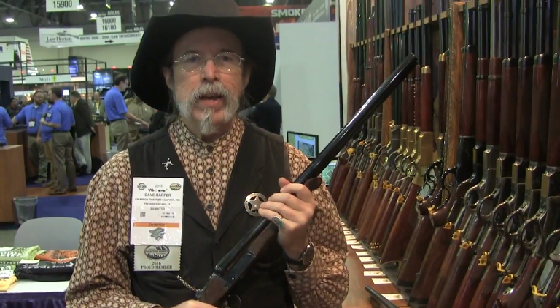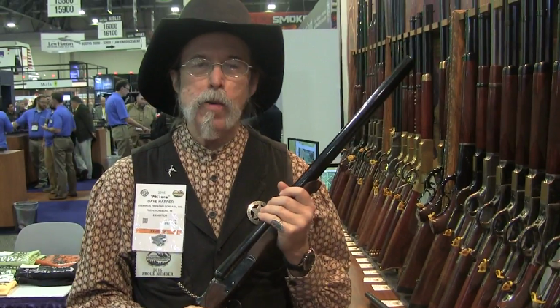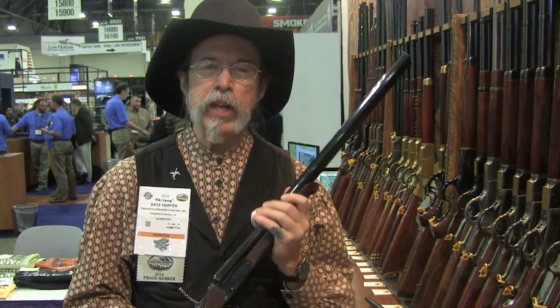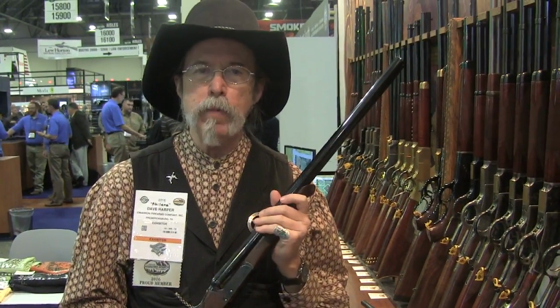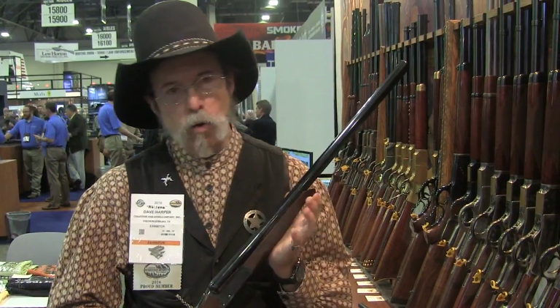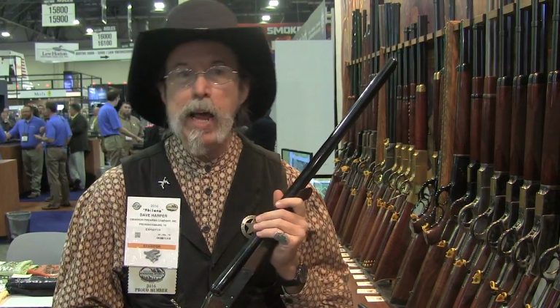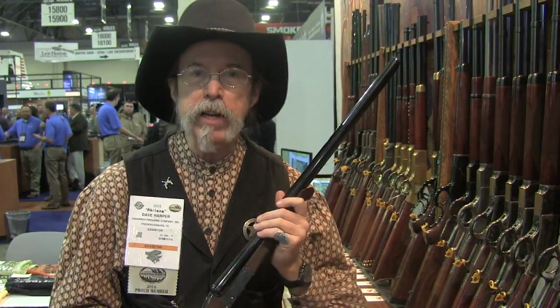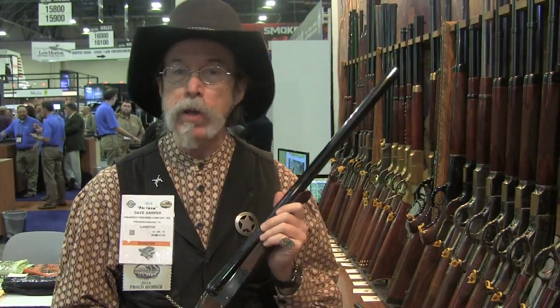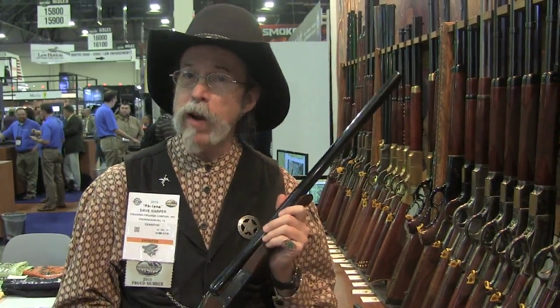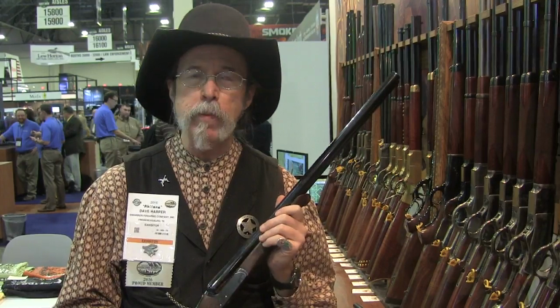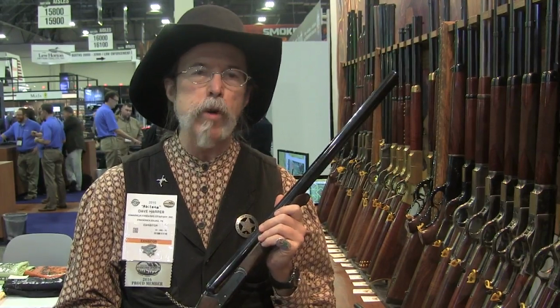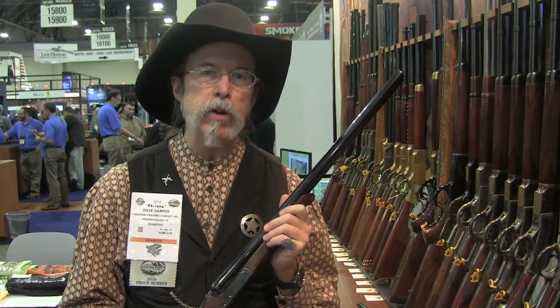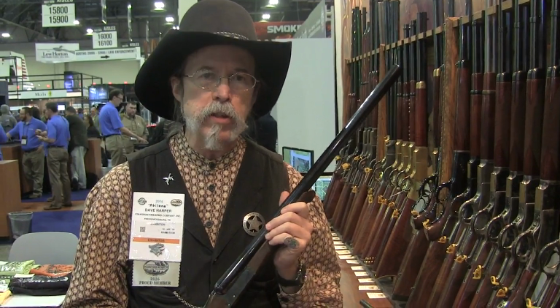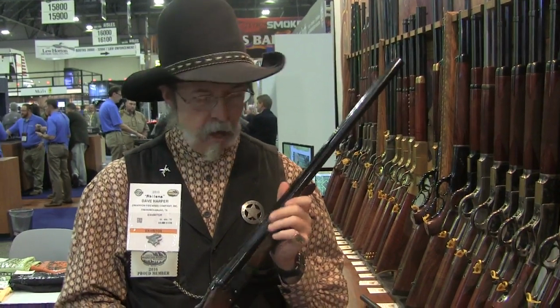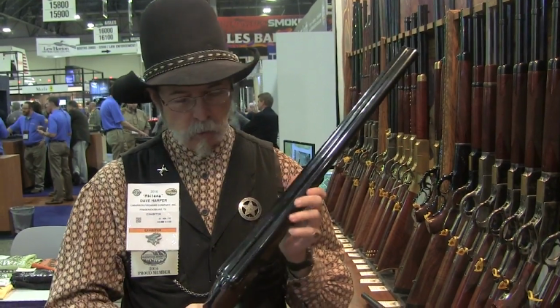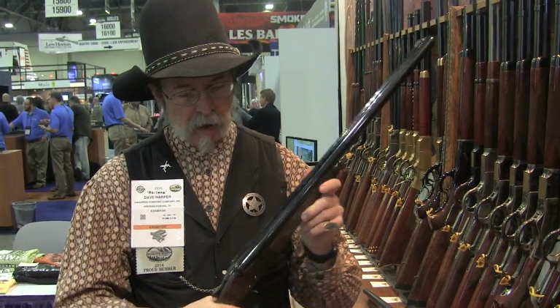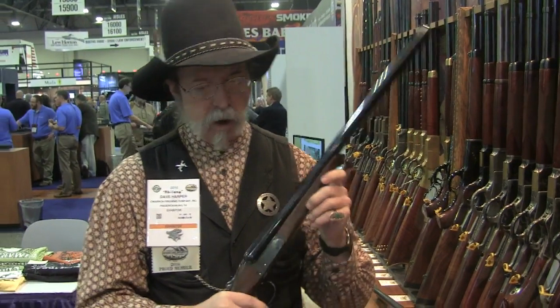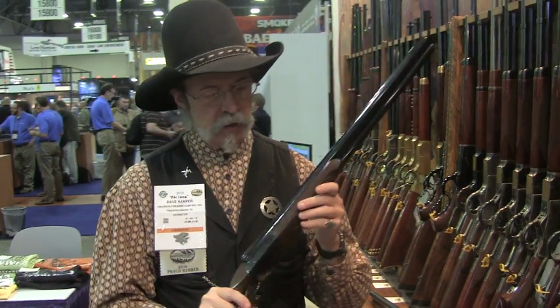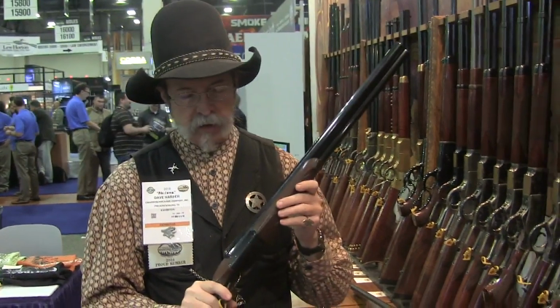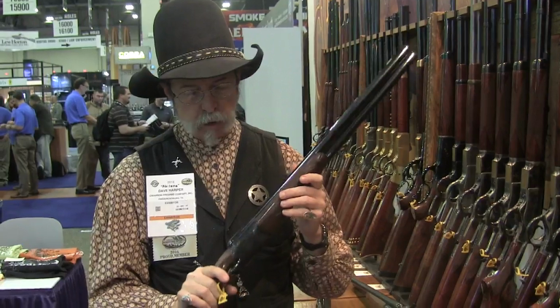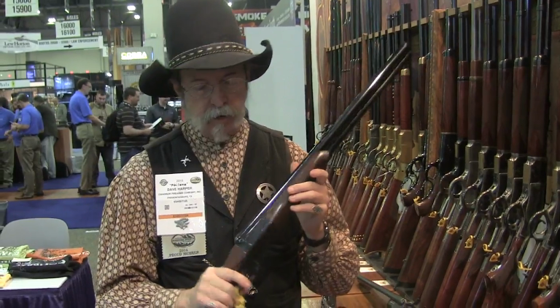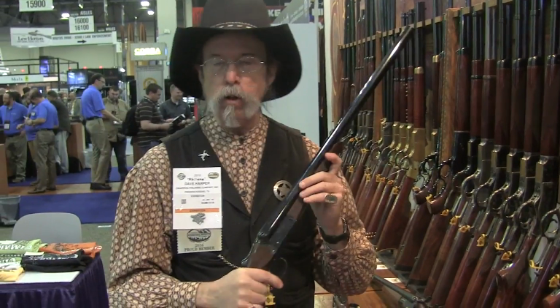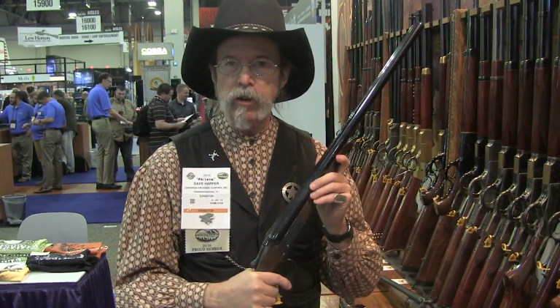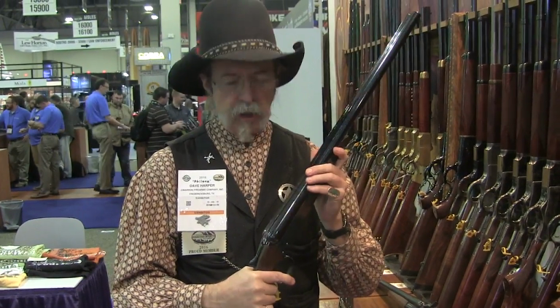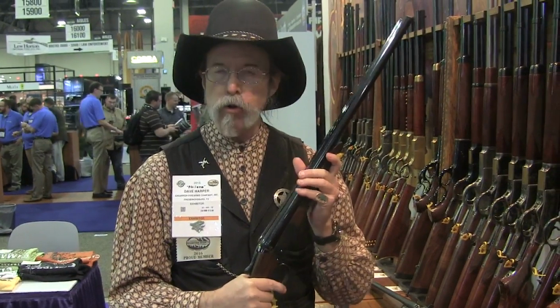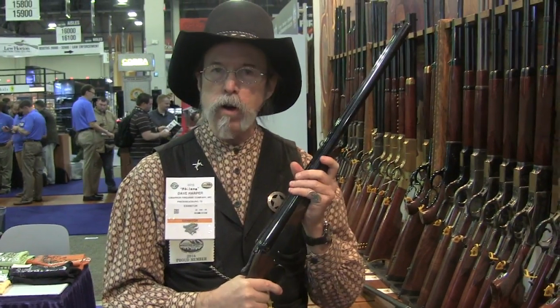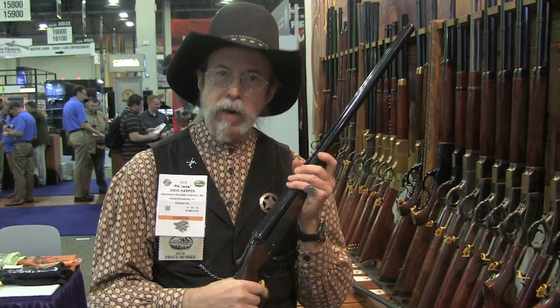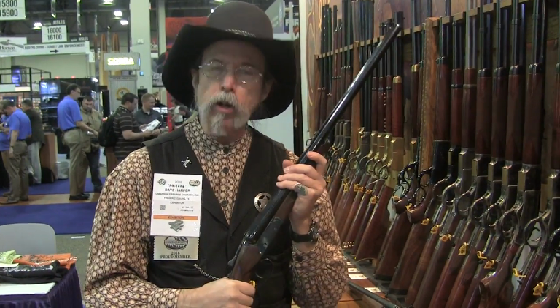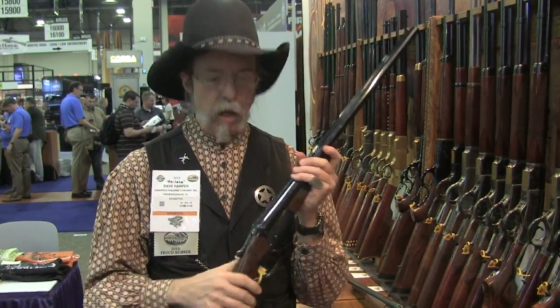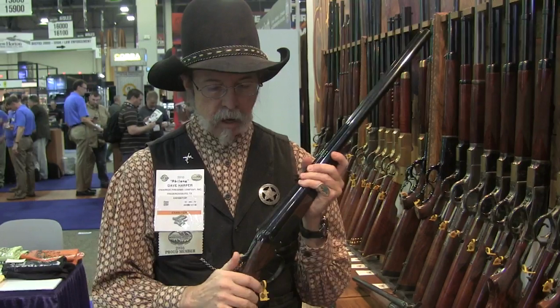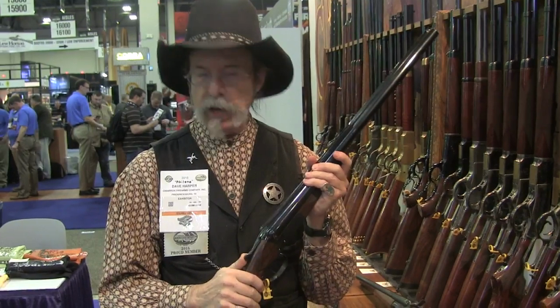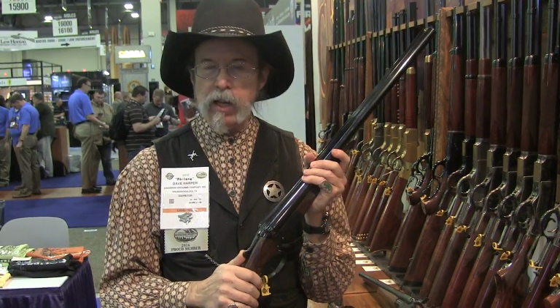Hello, my name is Dave Harper from the Cimarron Firearms Company out of Fredericksburg, Texas. This is one of our latest products — a 22-inch 12-gauge single trigger mechanical 12-gauge shotgun.